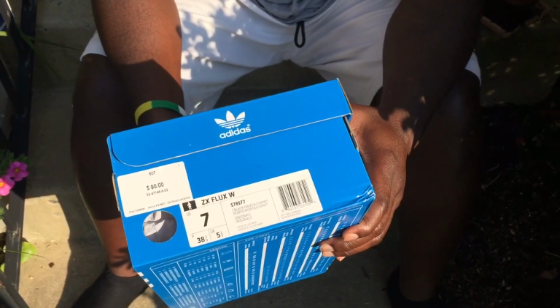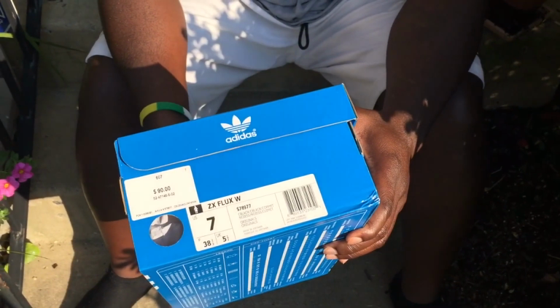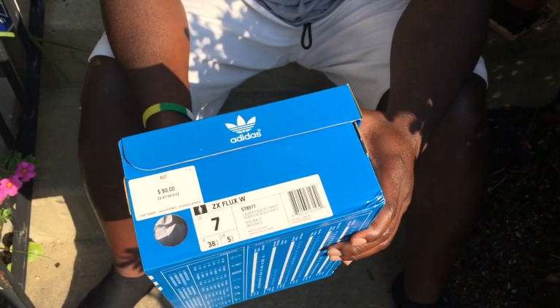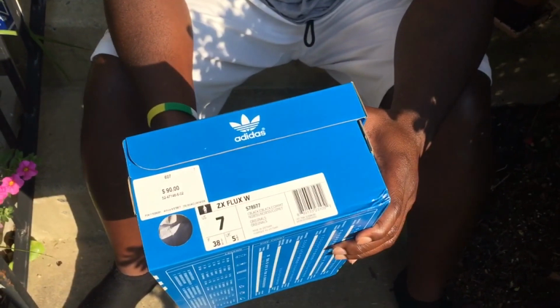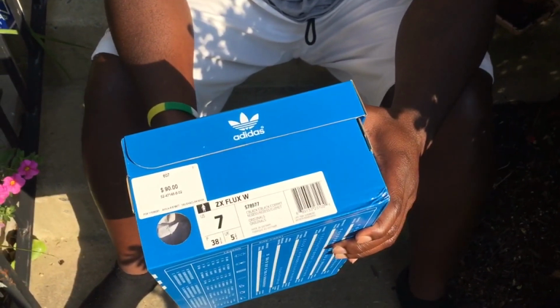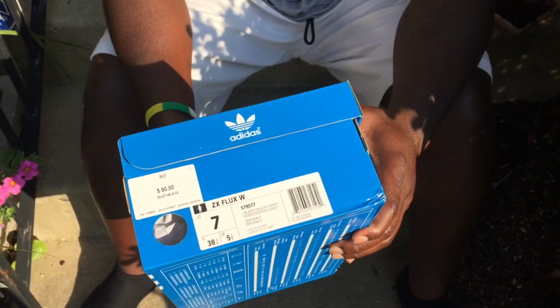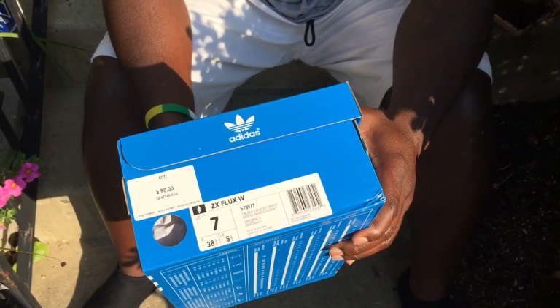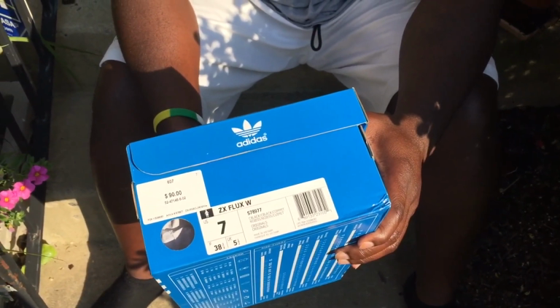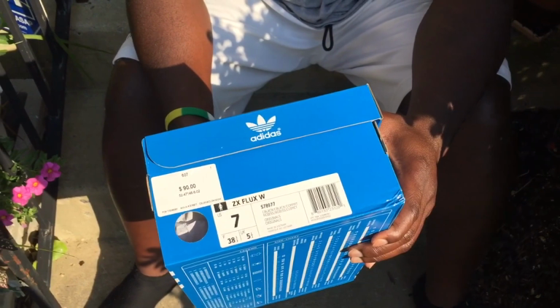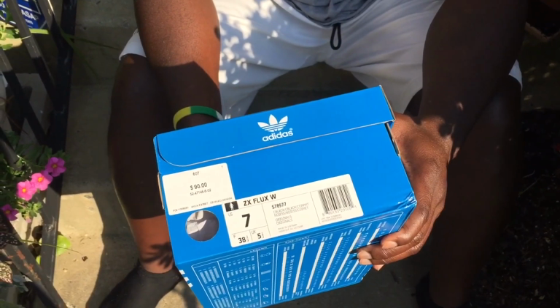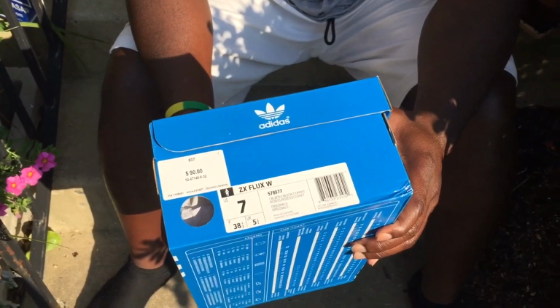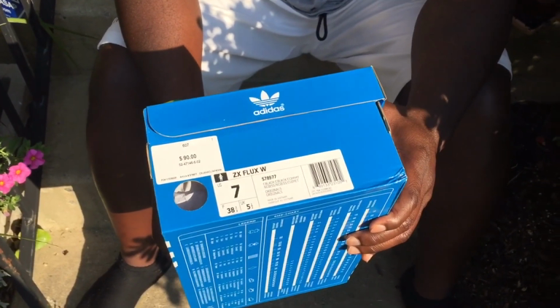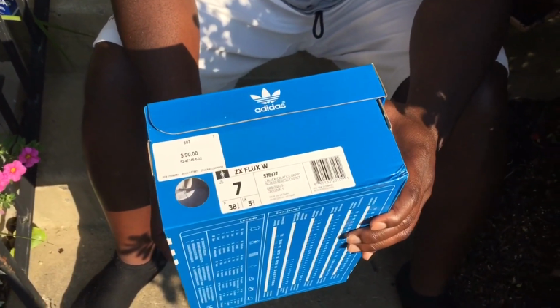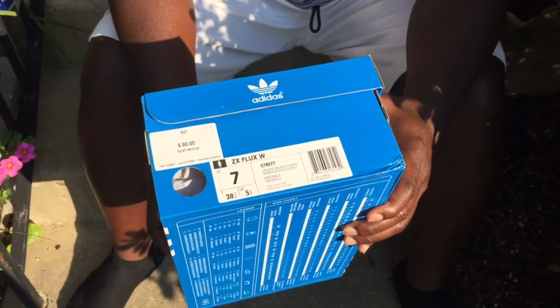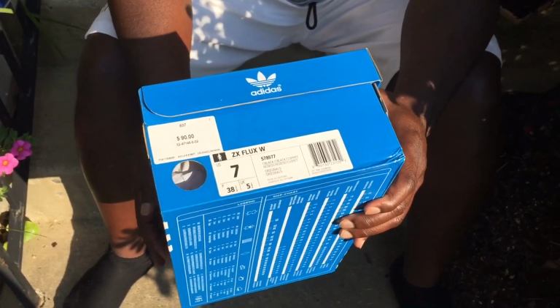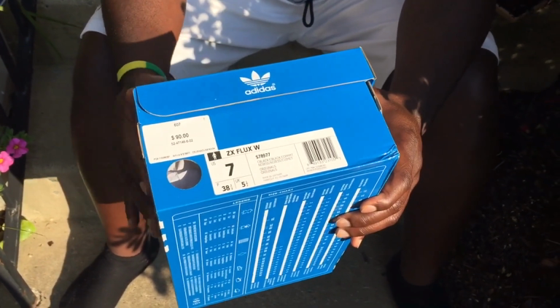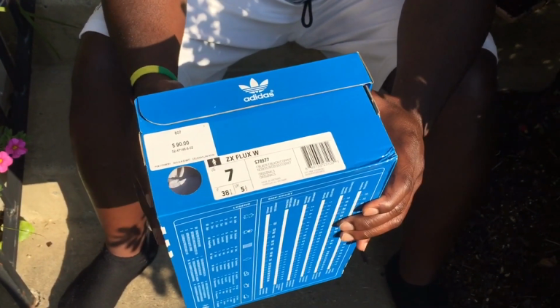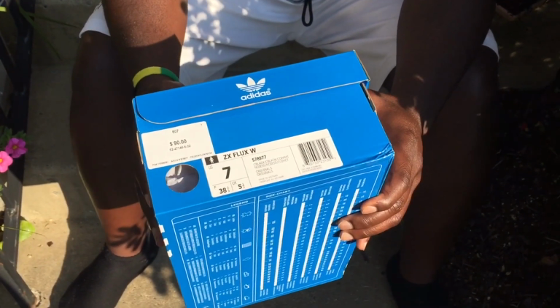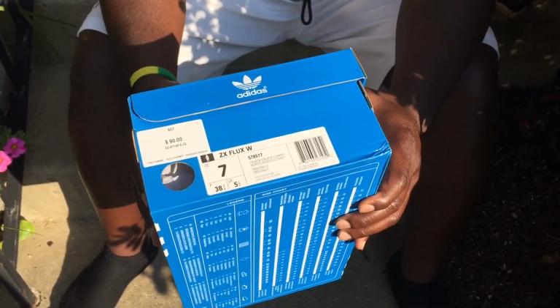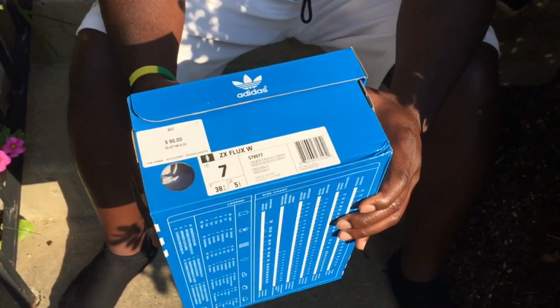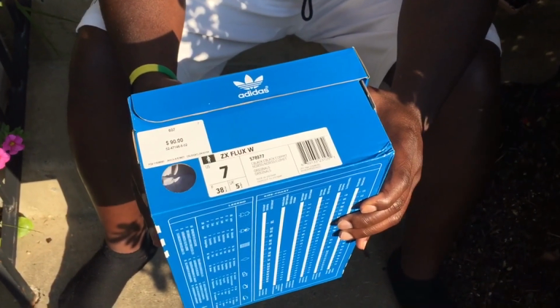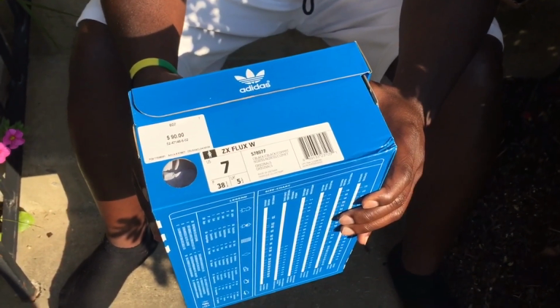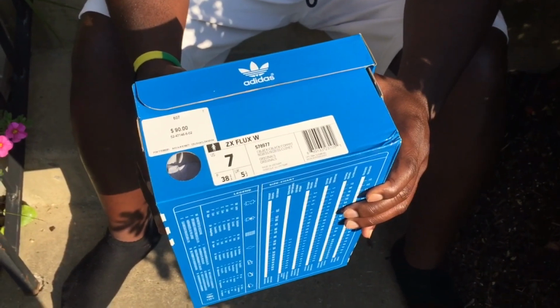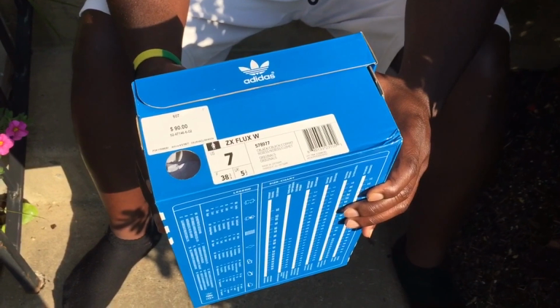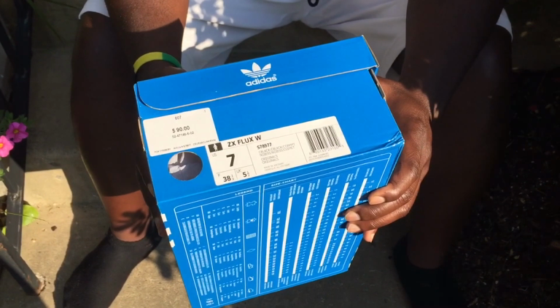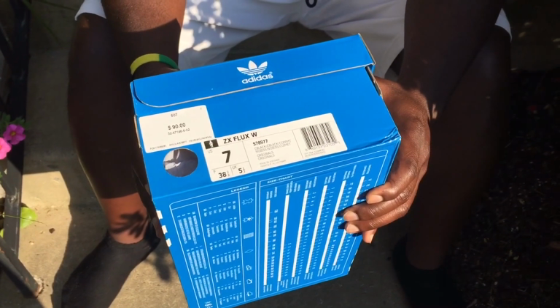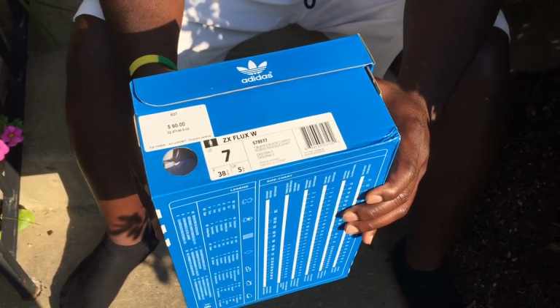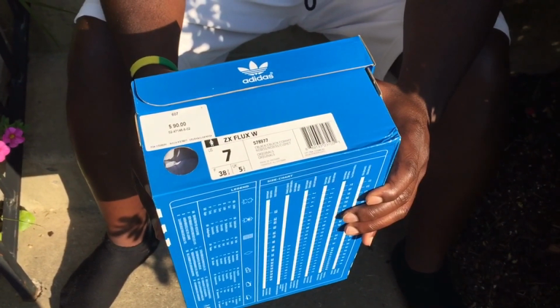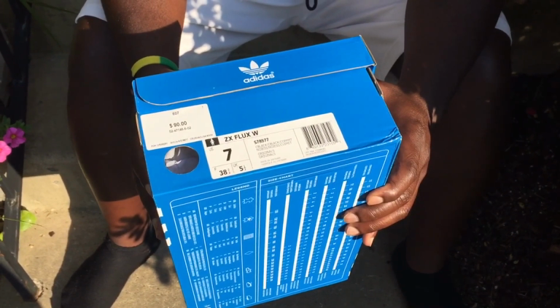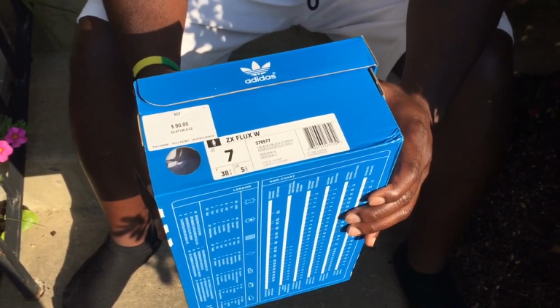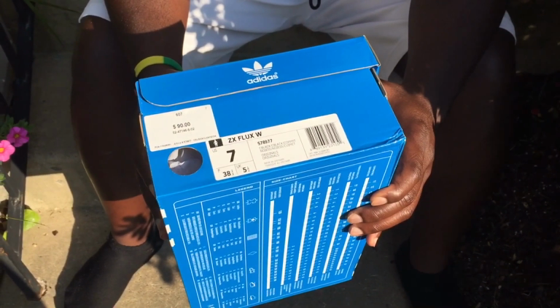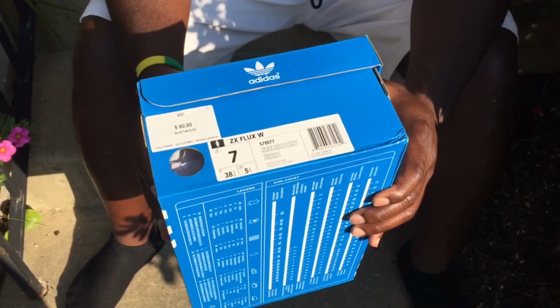Hey, what's up? This is Taib from HustleKicks.com. New pickup — Adidas ZX Flux. These are women's black and copper, and the style number is S78977.